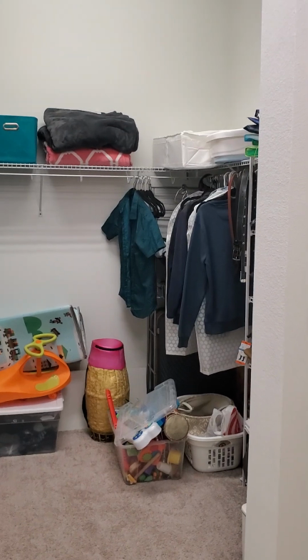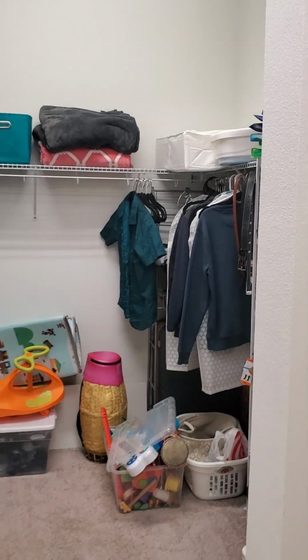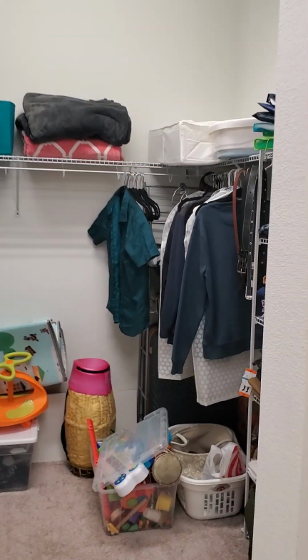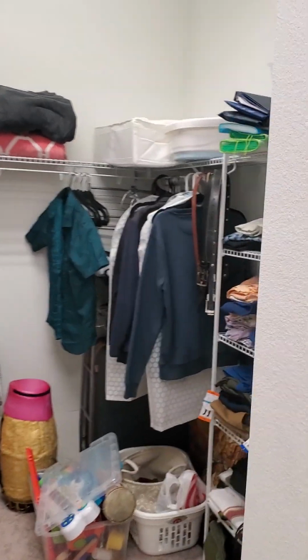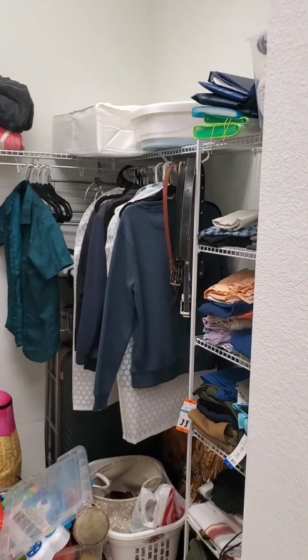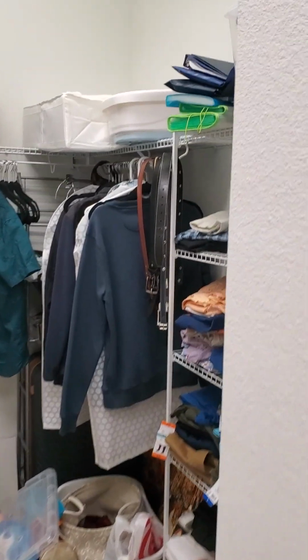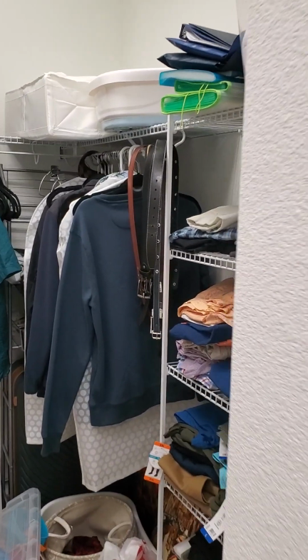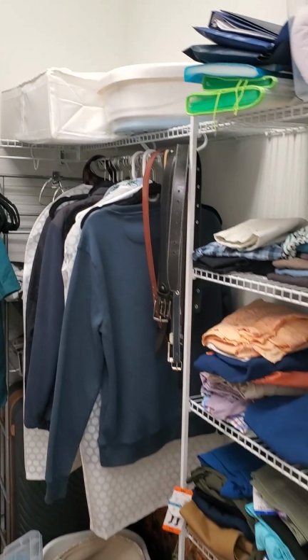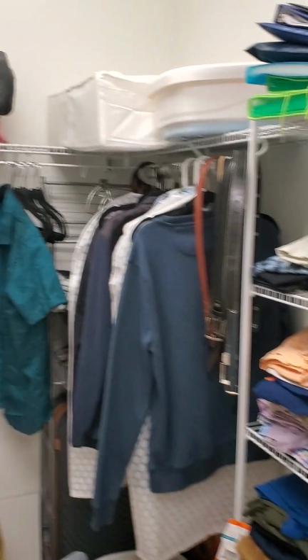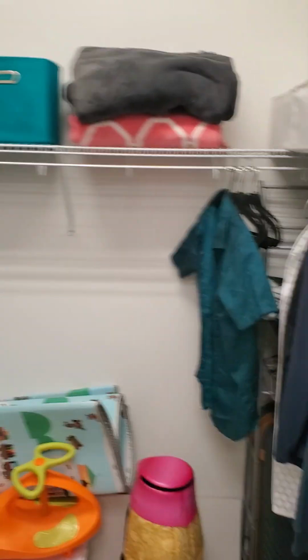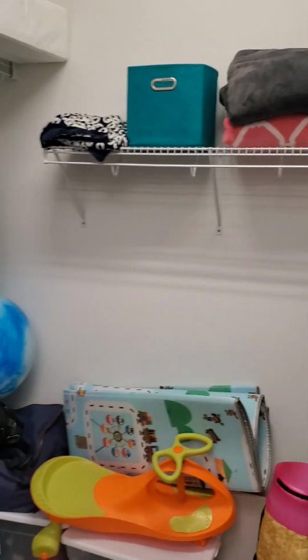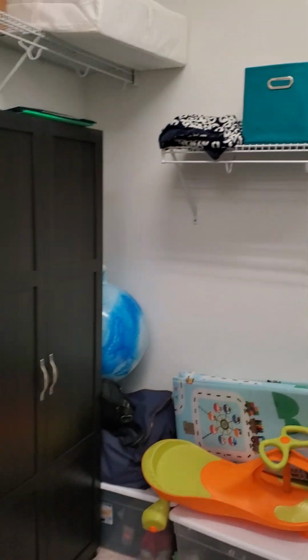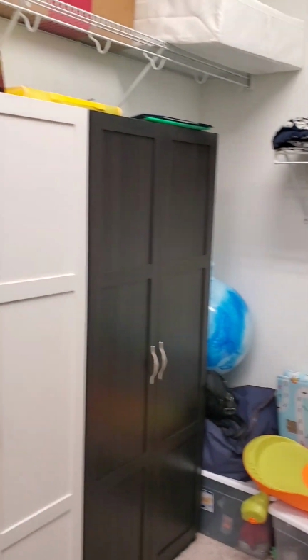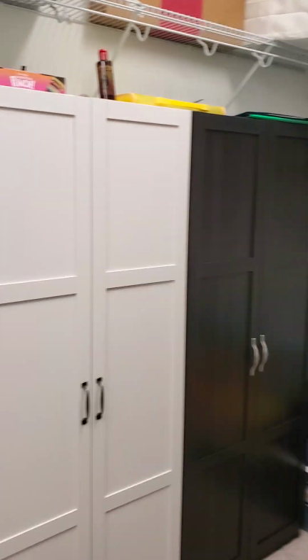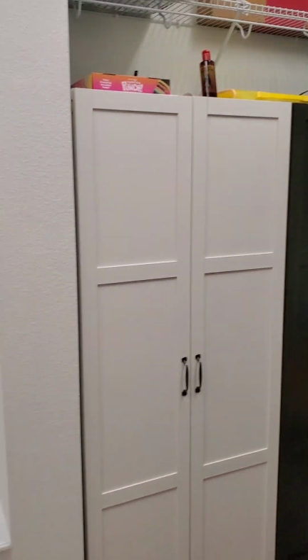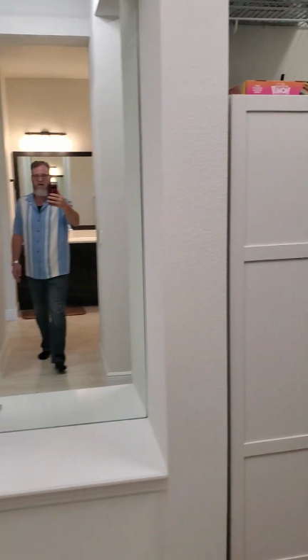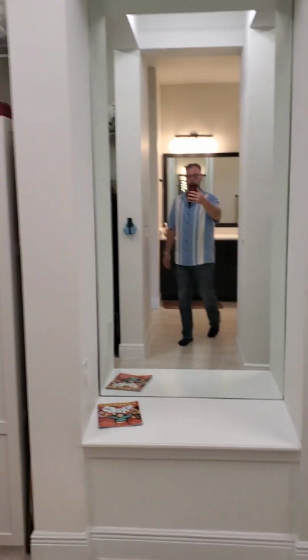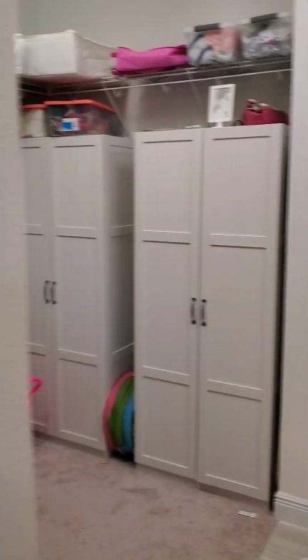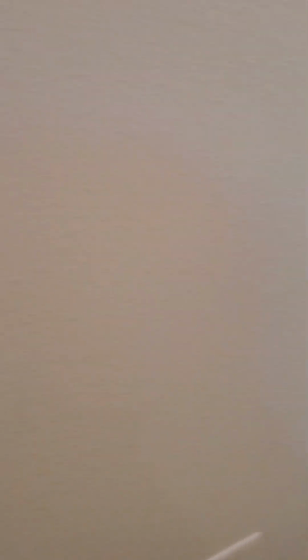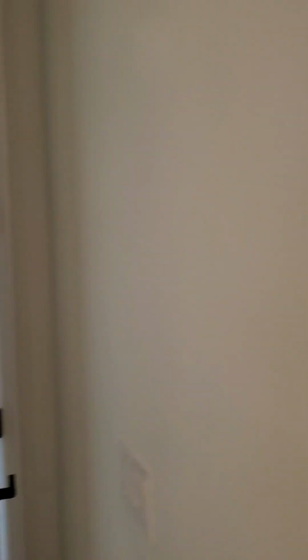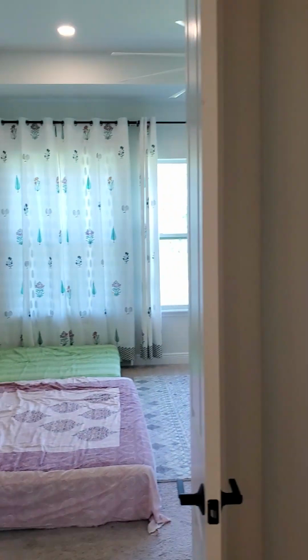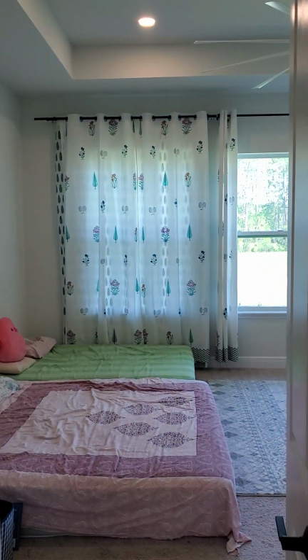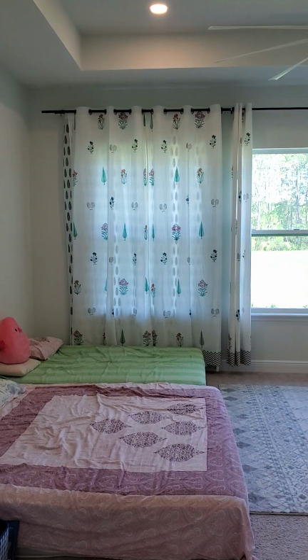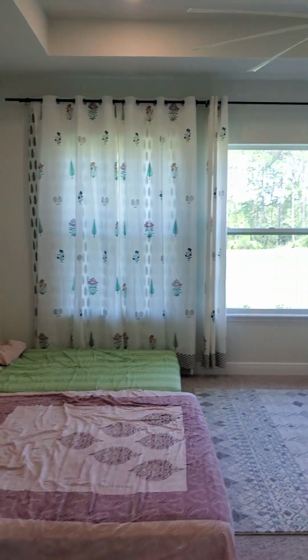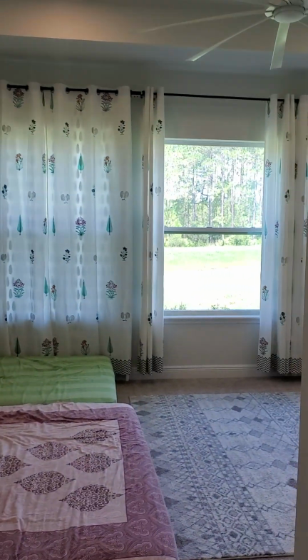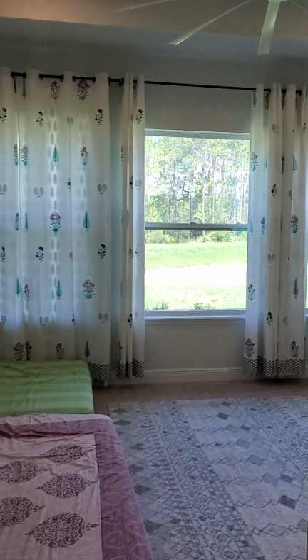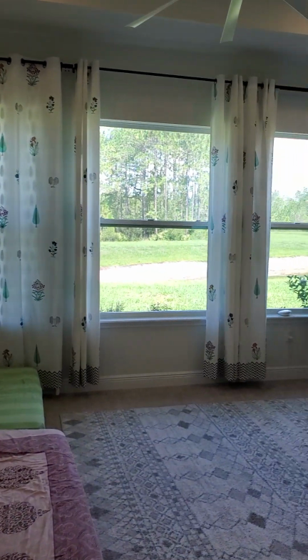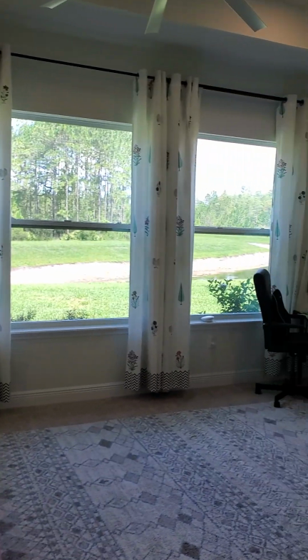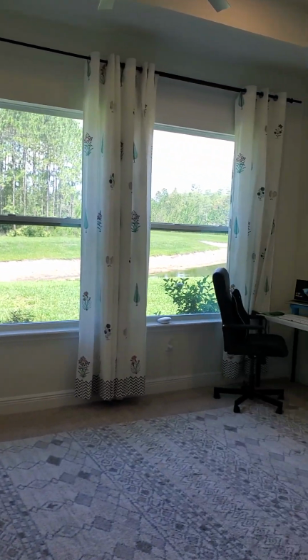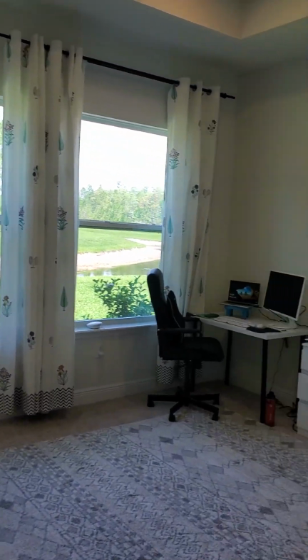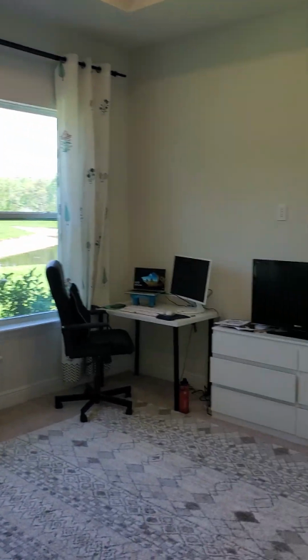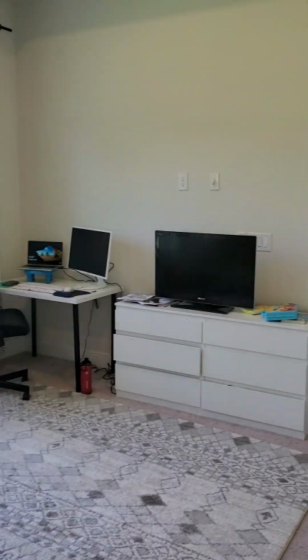And the other side of the walk-in closet — really large. Large house, lots of room, lots of space. We've done a ton of upgrades, so that's it!